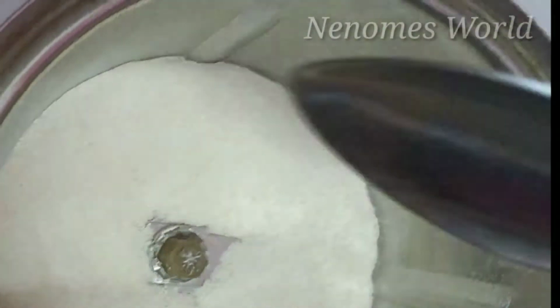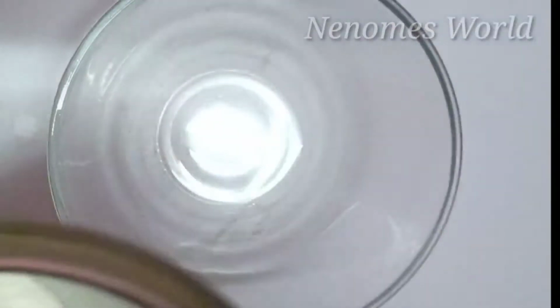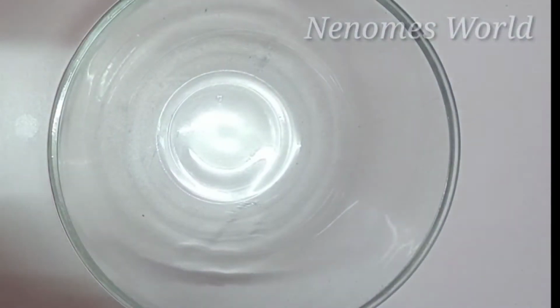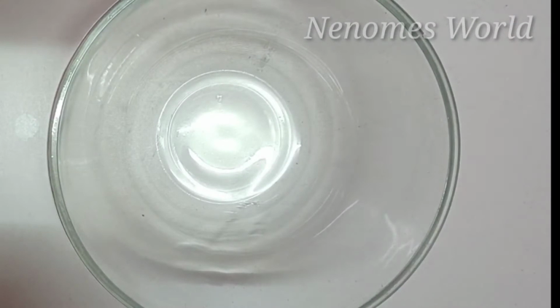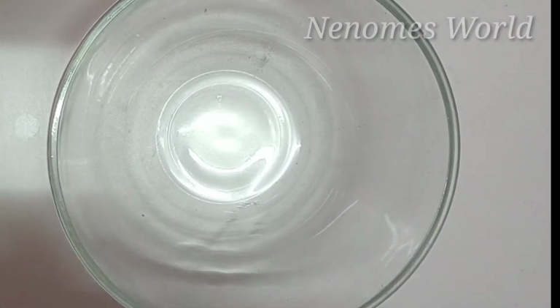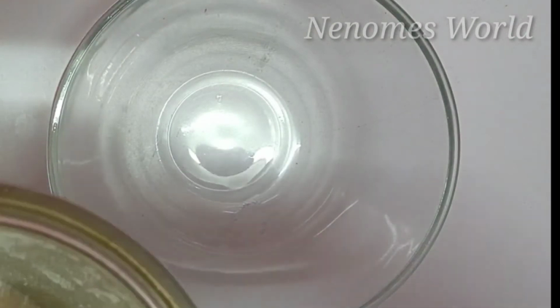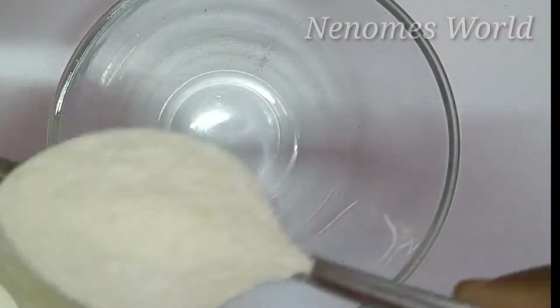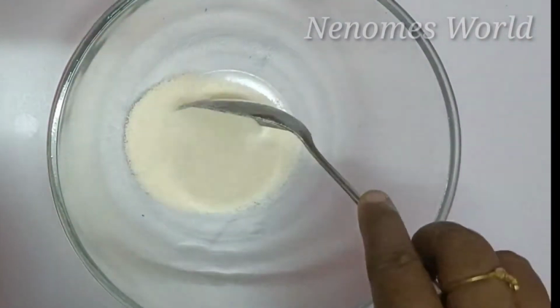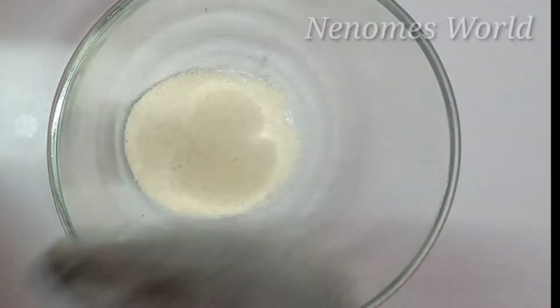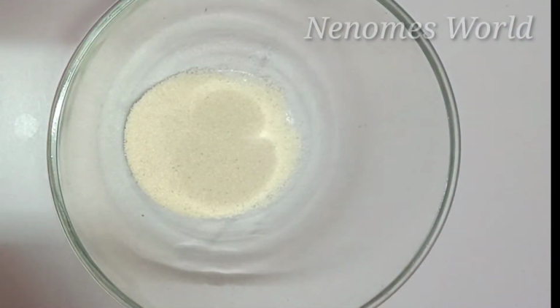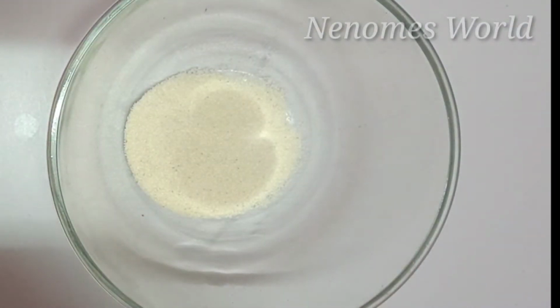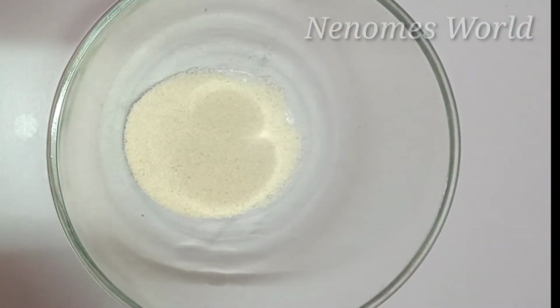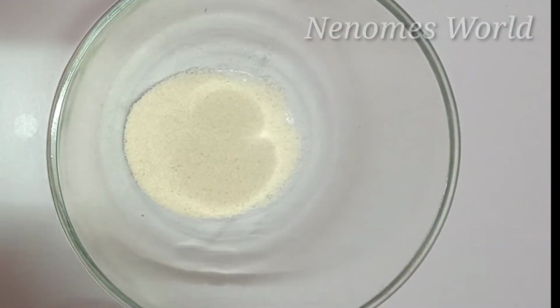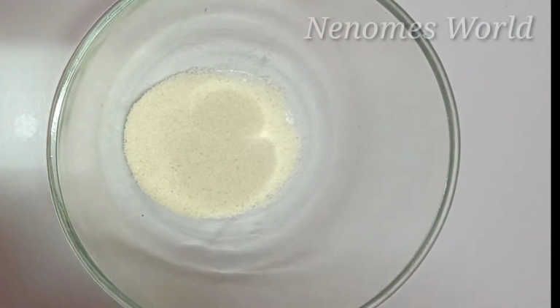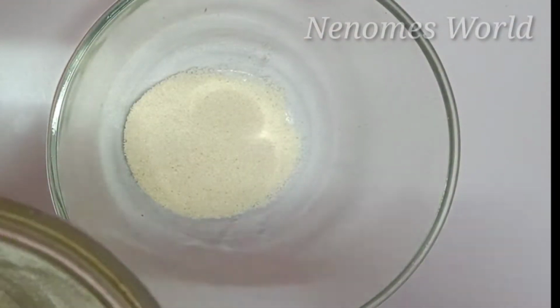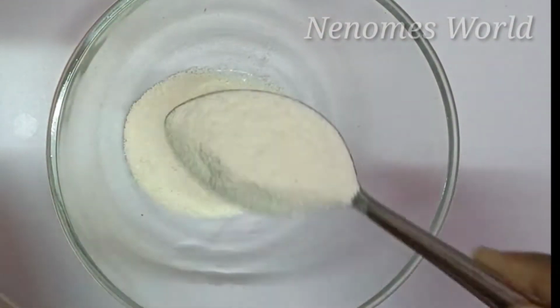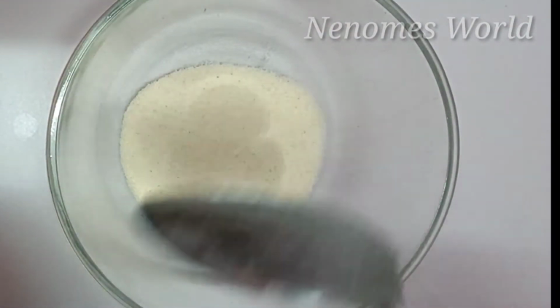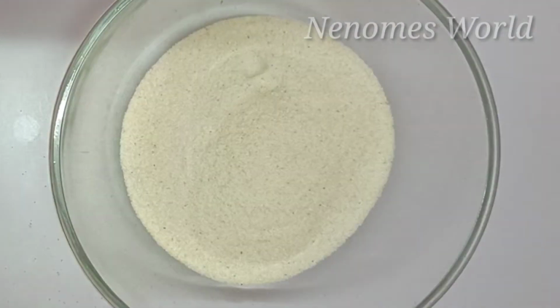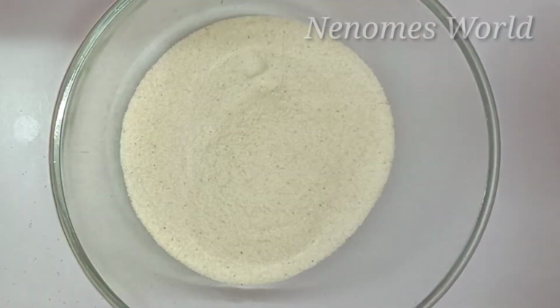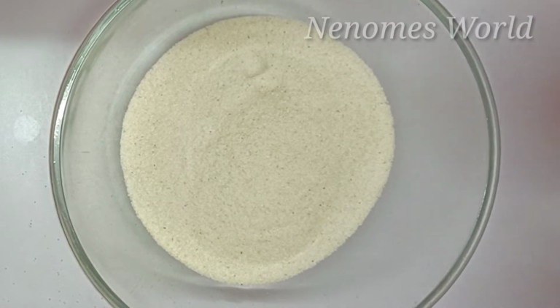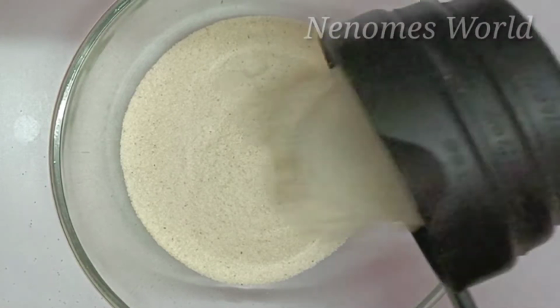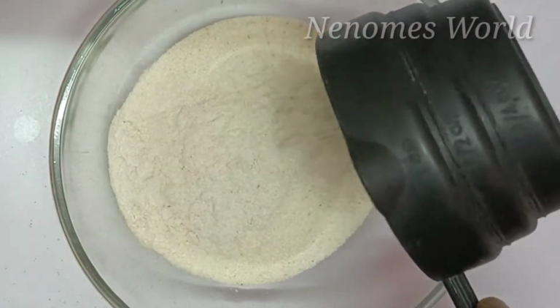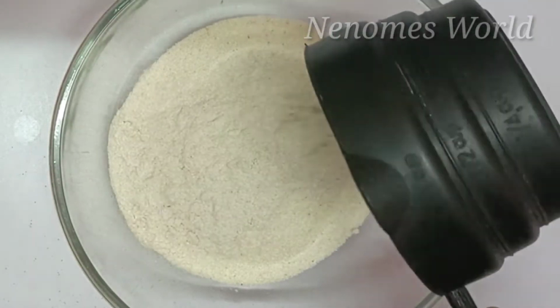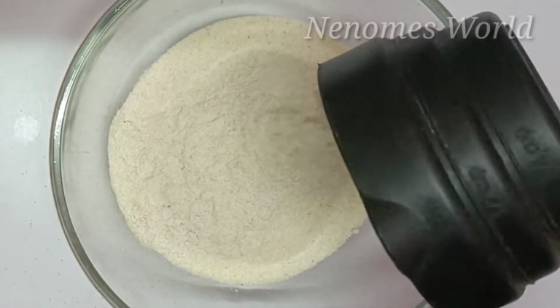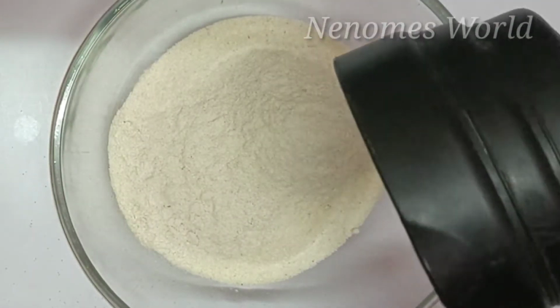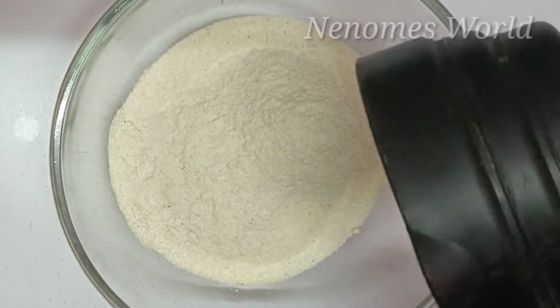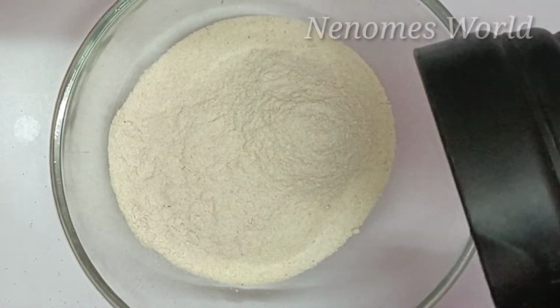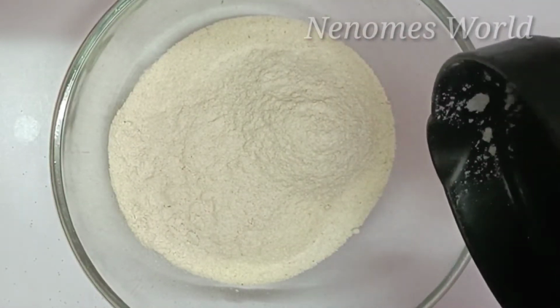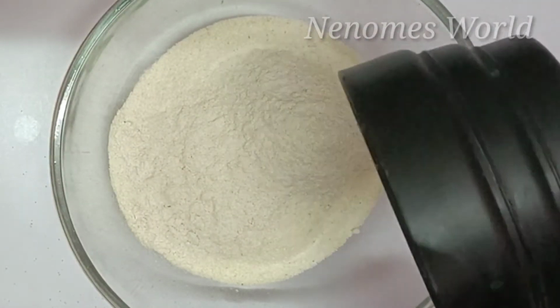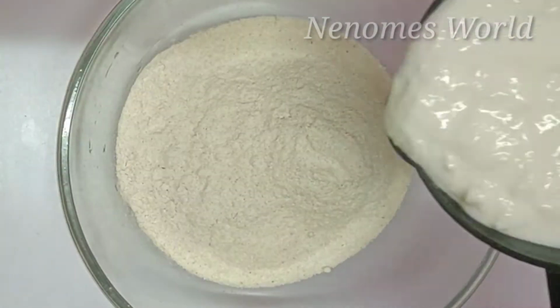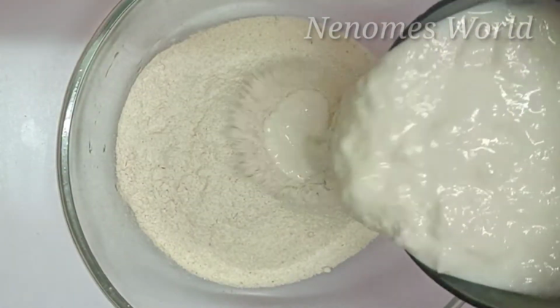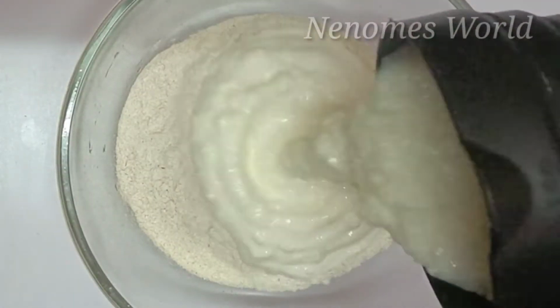We will mix it in a jar. Now, let's make a small cup of salt.